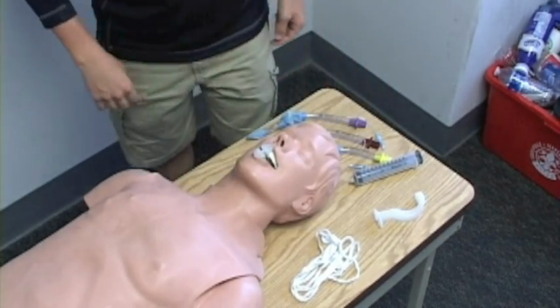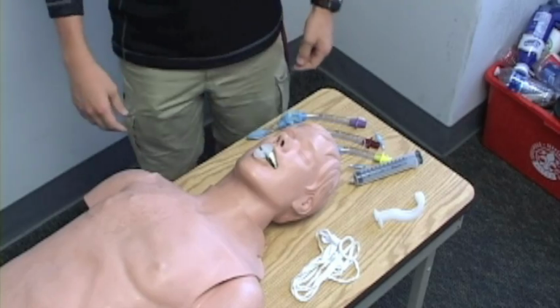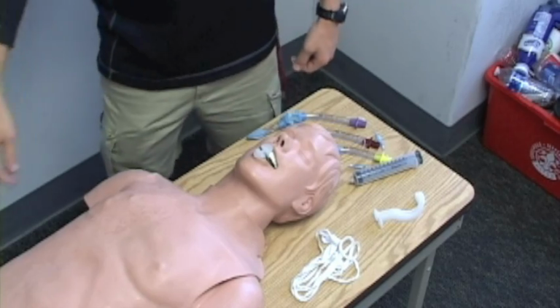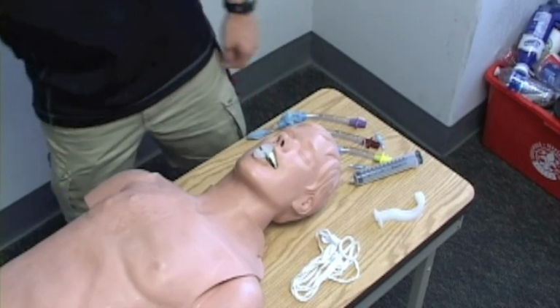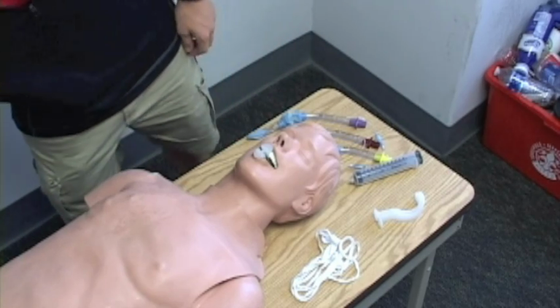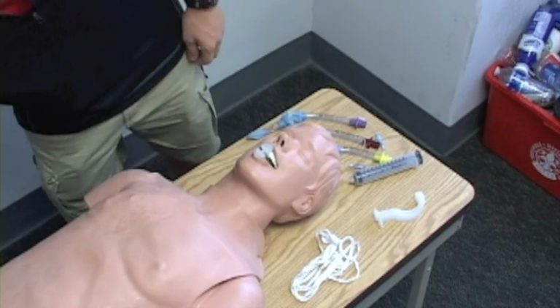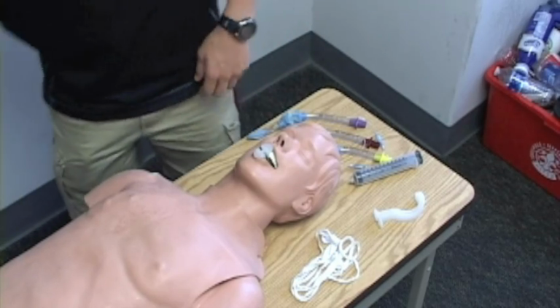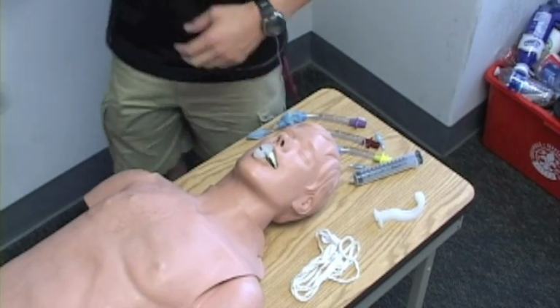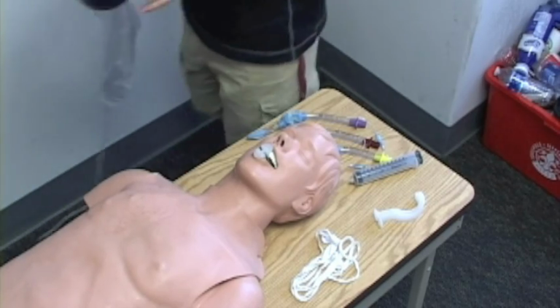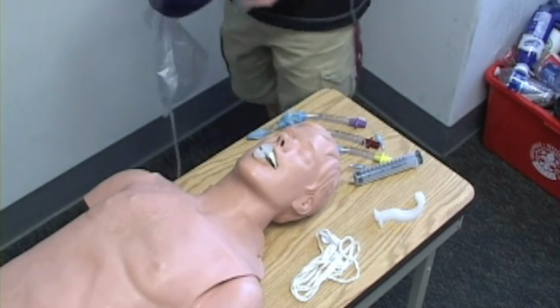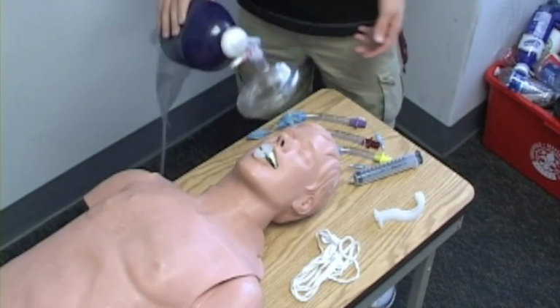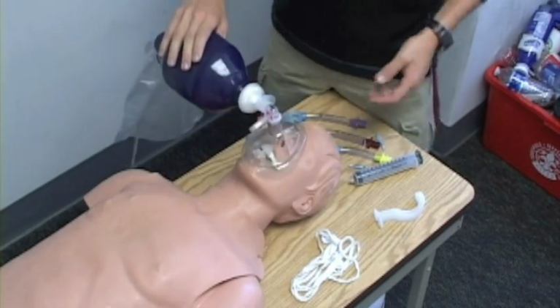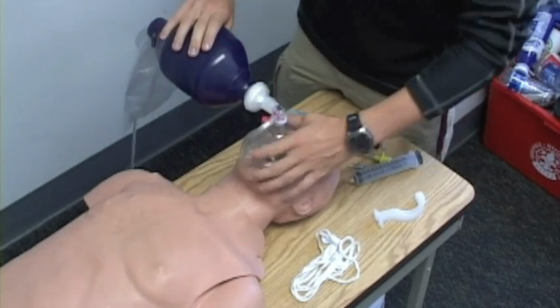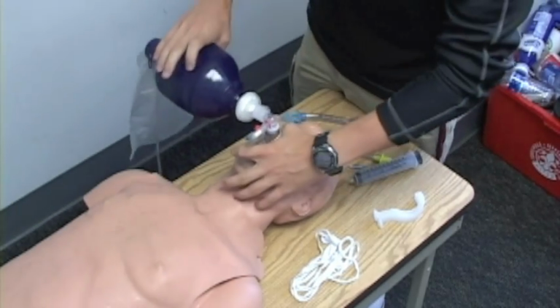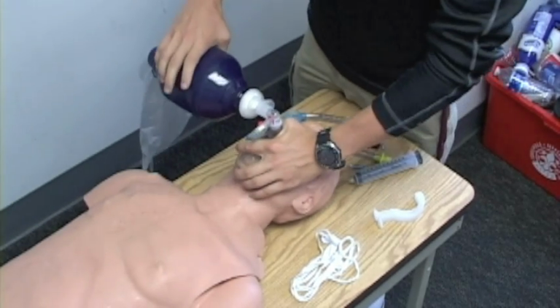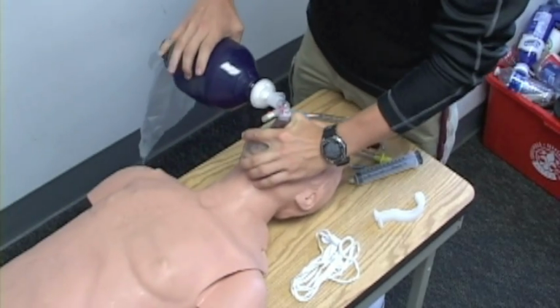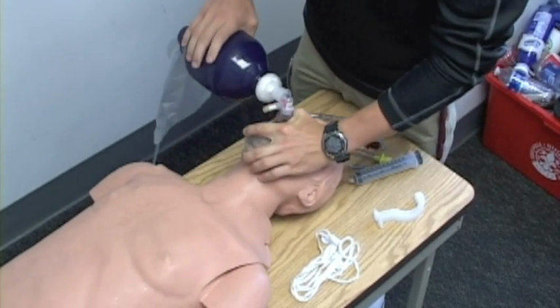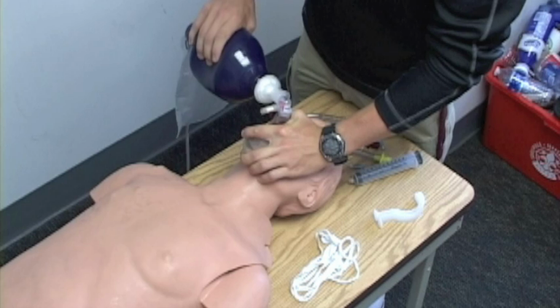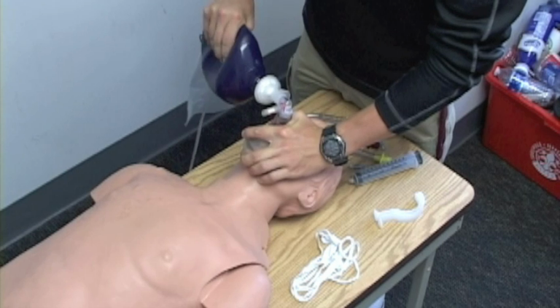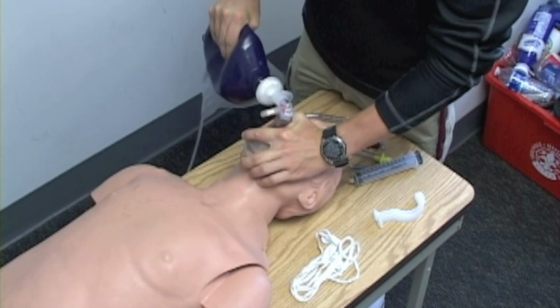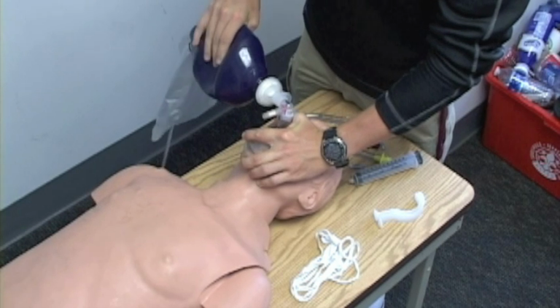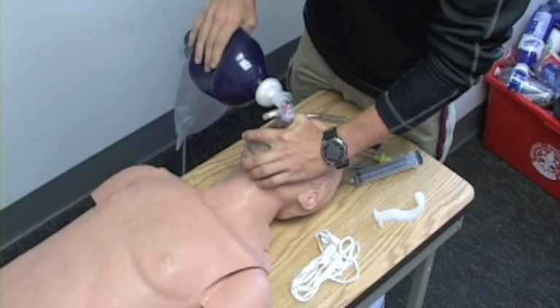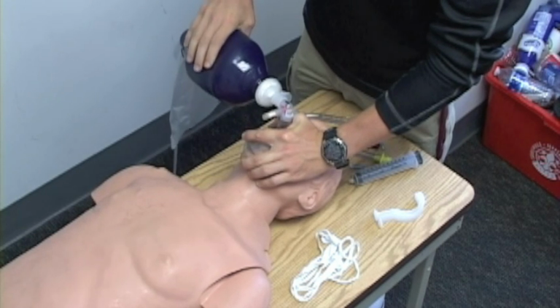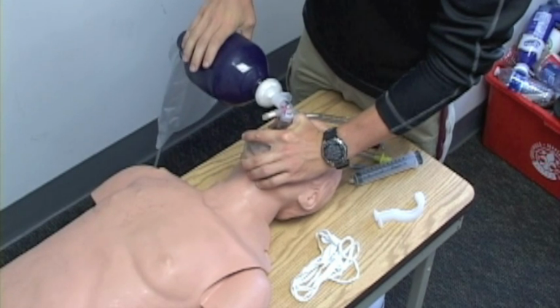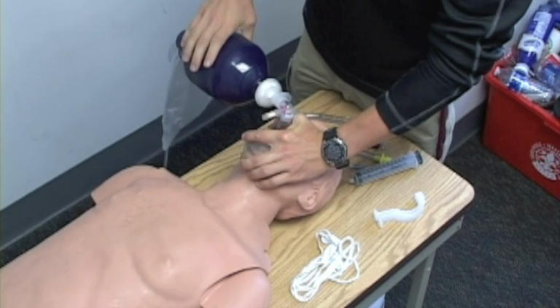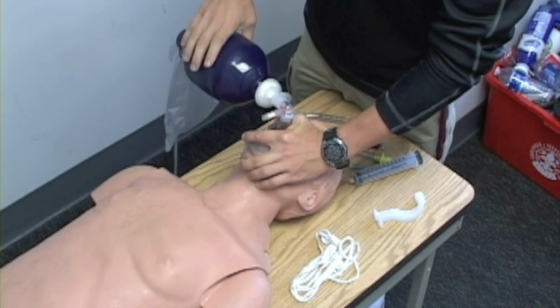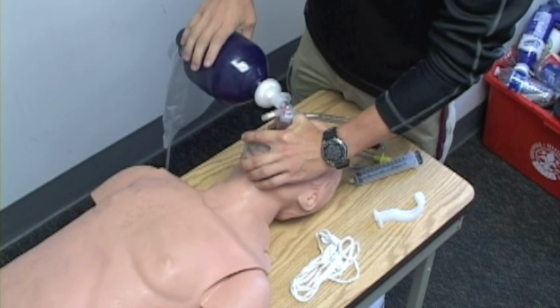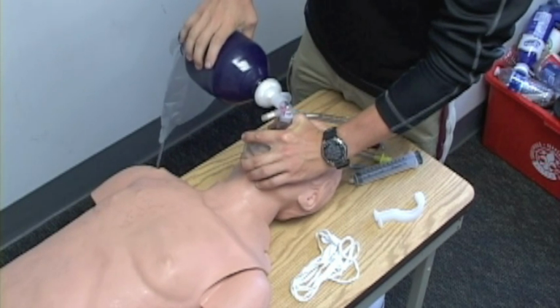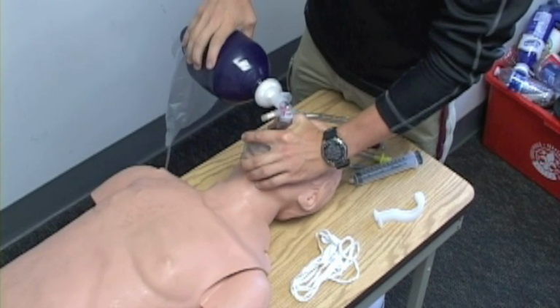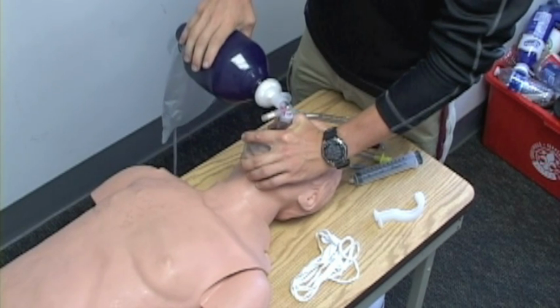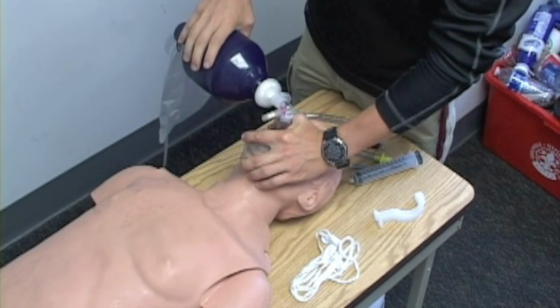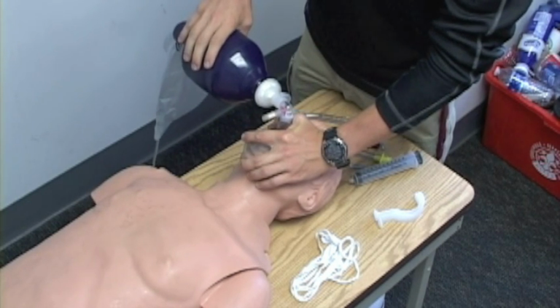We're going to use the properly sized bag valve mask to provide ventilations for my patient. We're going to get an EC clamp, head tilt and chin lift, and watch for proper chest rise. We're going to breathe once every five seconds for my patient.